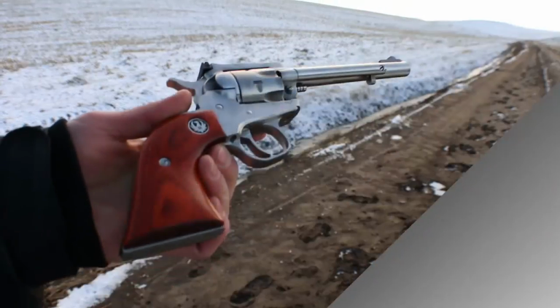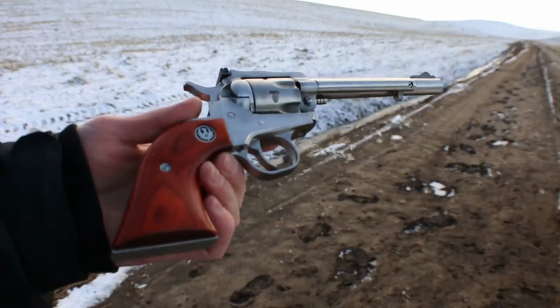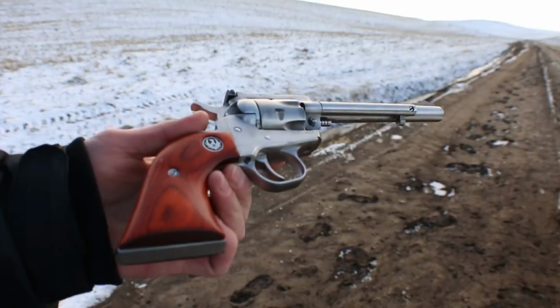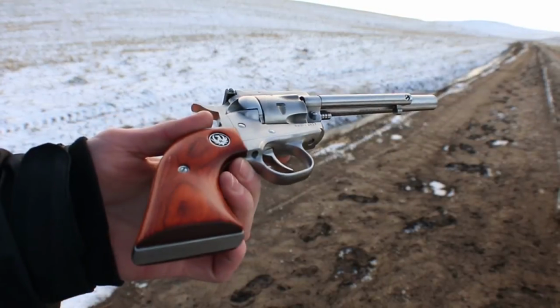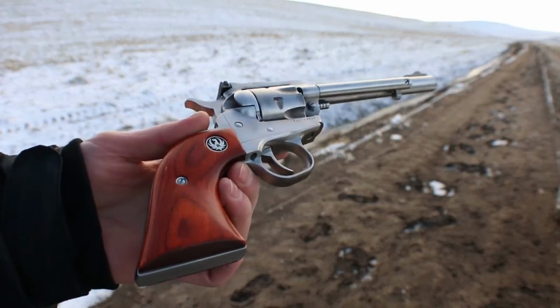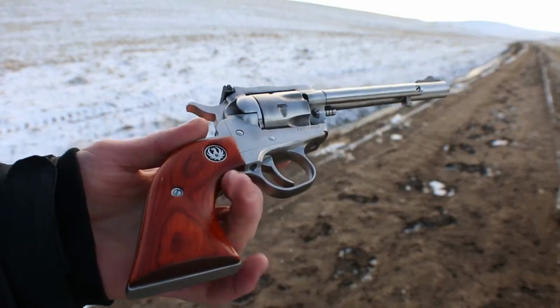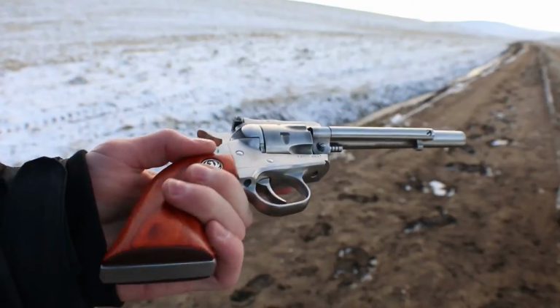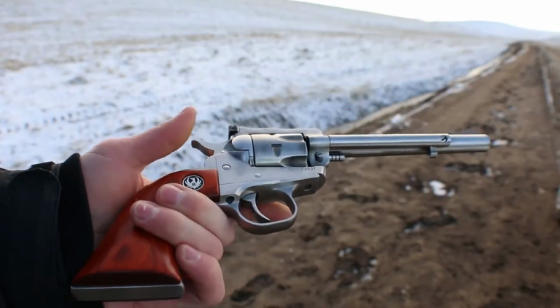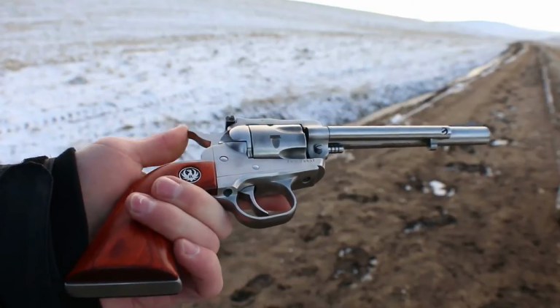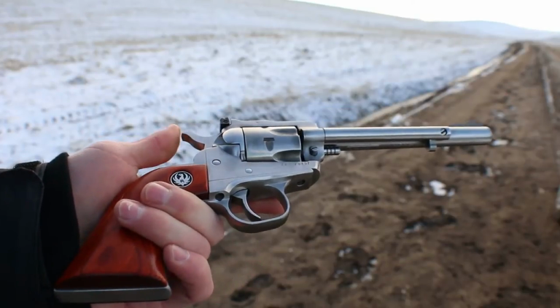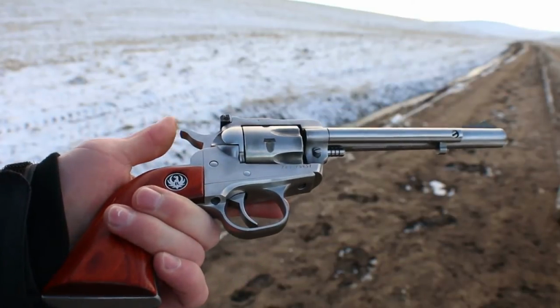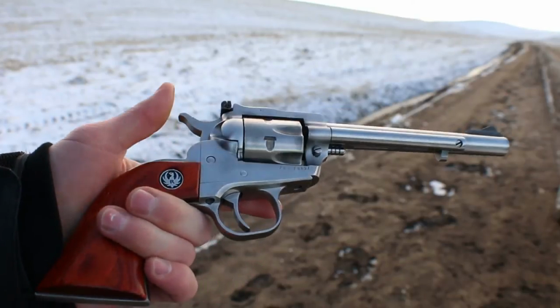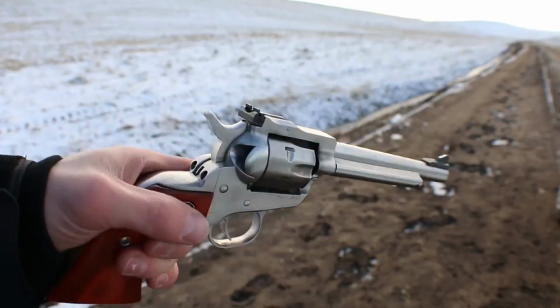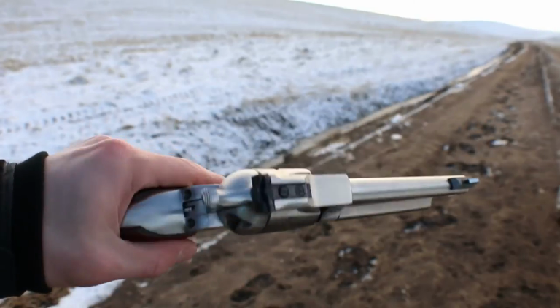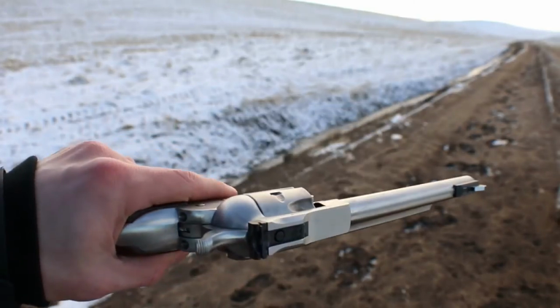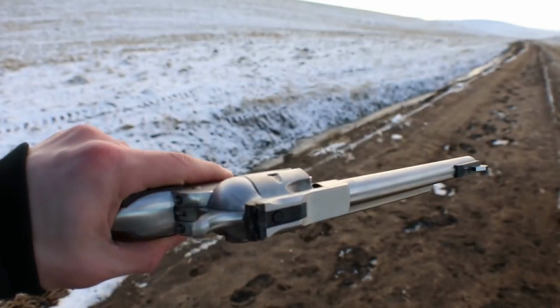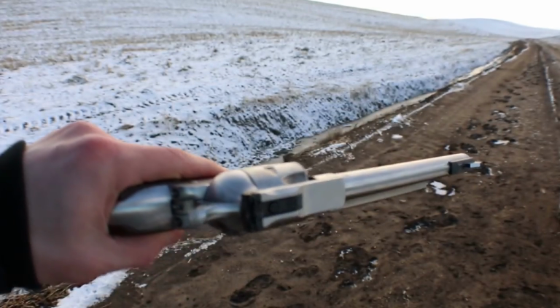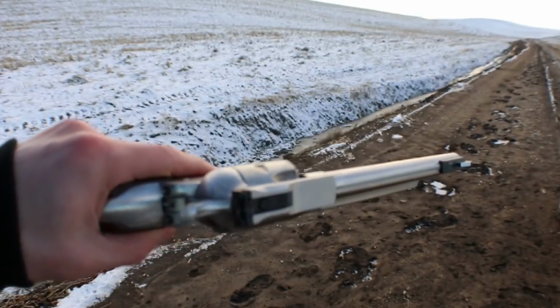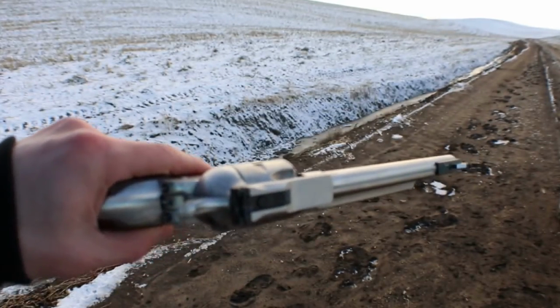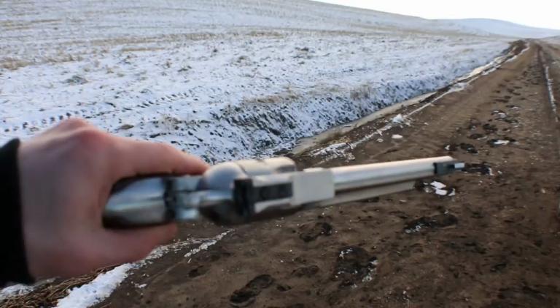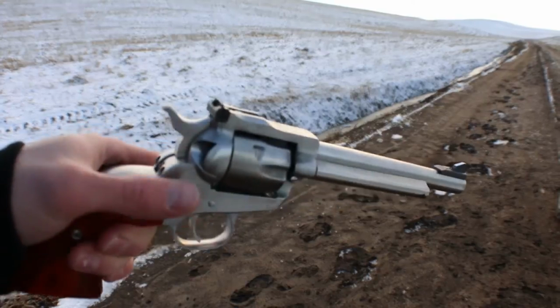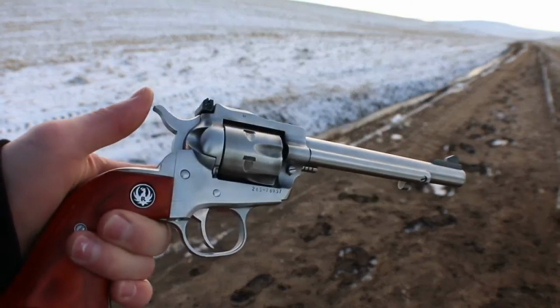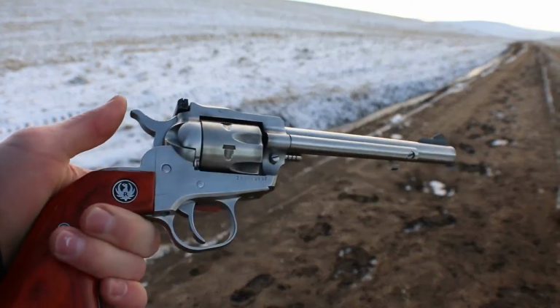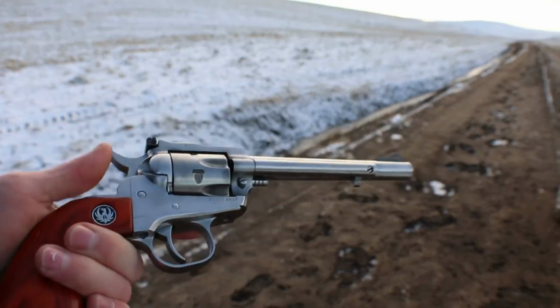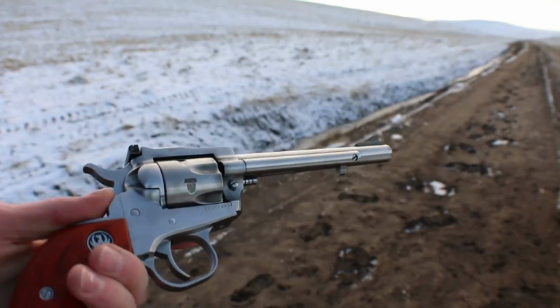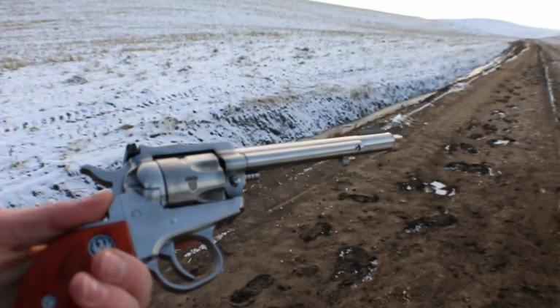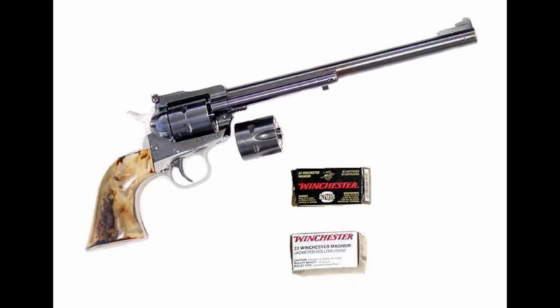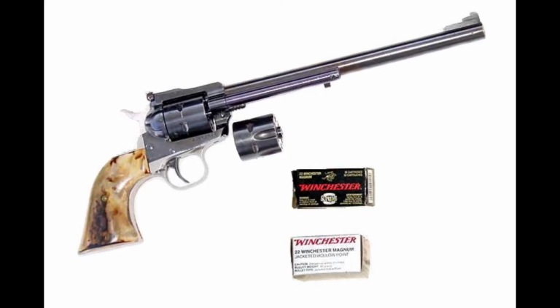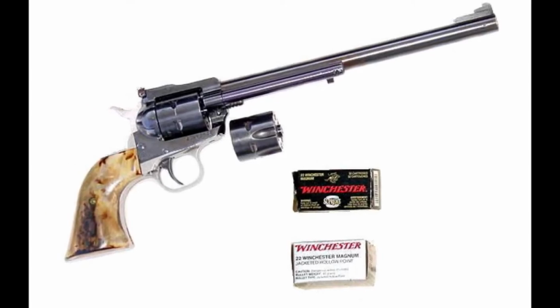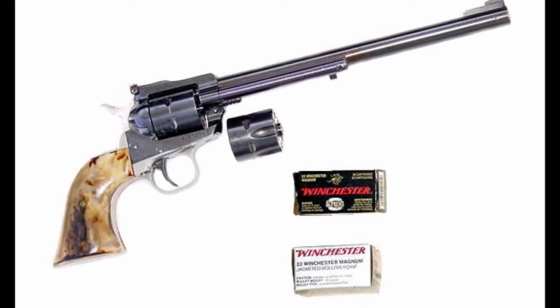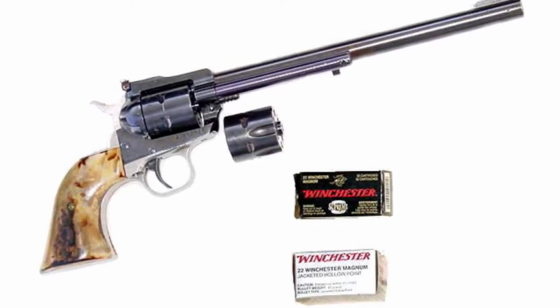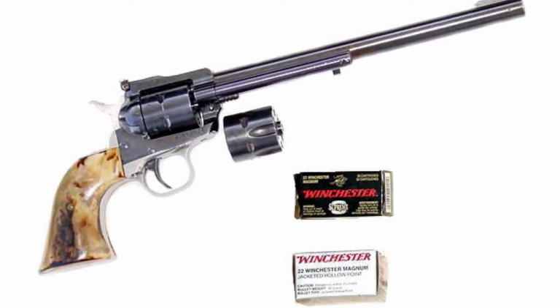This particular model comes with walnut grips and it has a stainless finish. You can also find these with a blued finish and in barrel lengths ranging from 4.5 inches up to 9.5 inches.